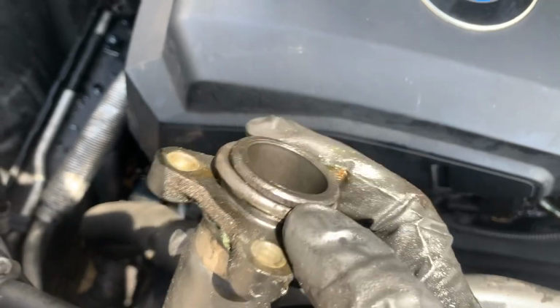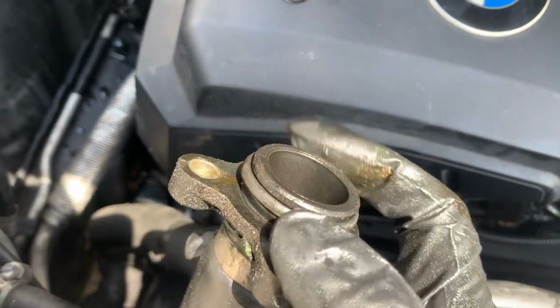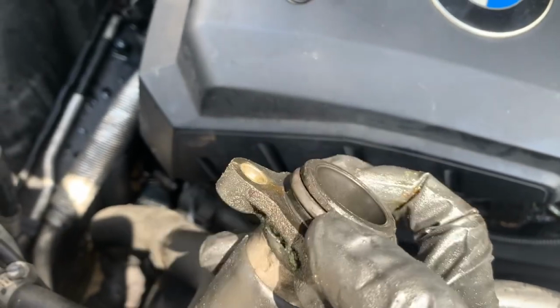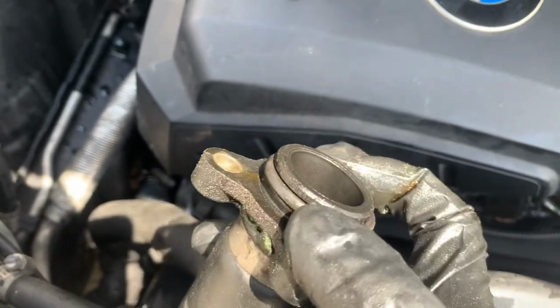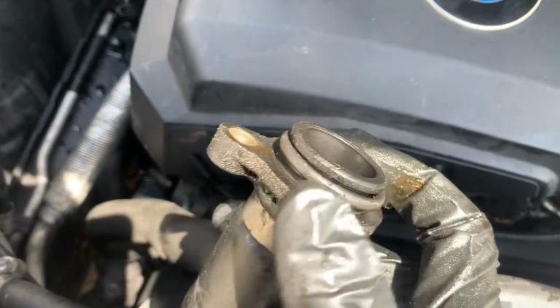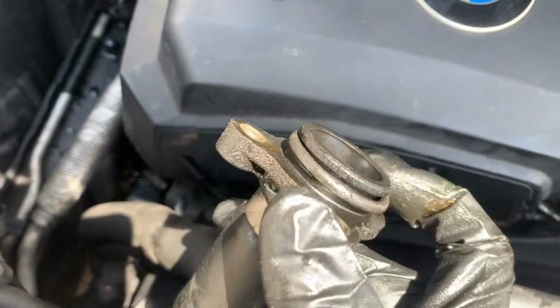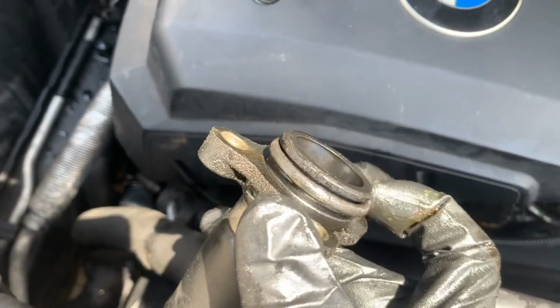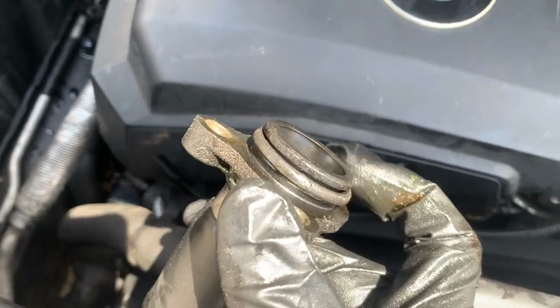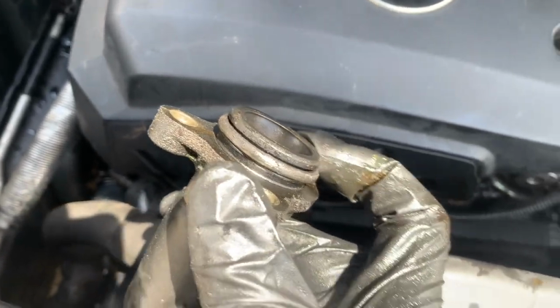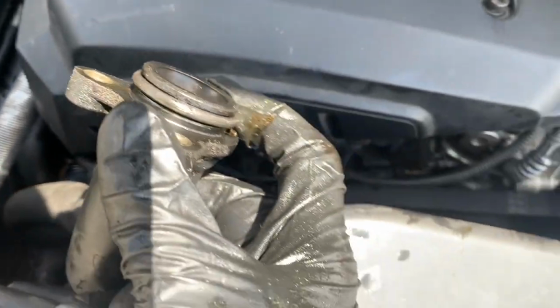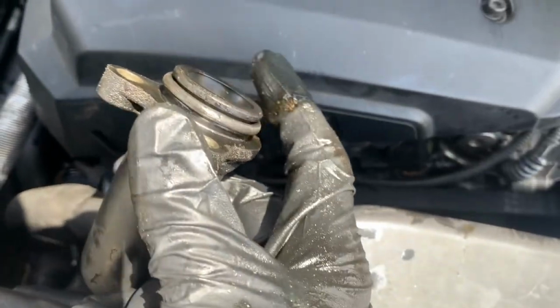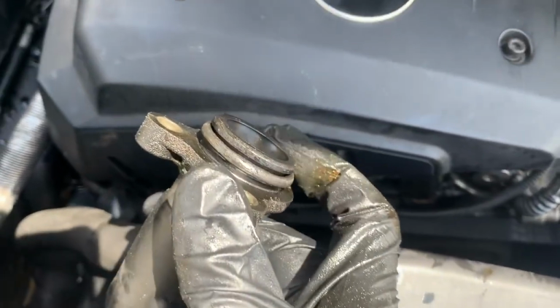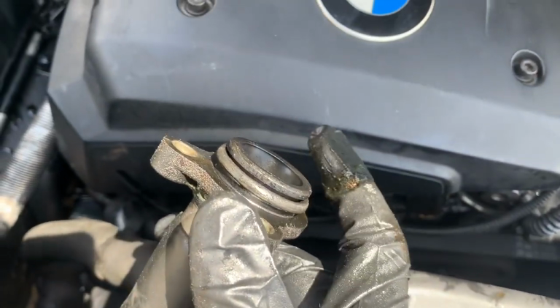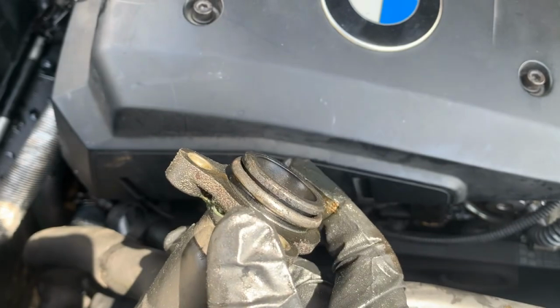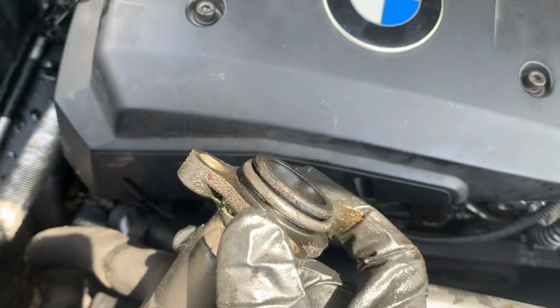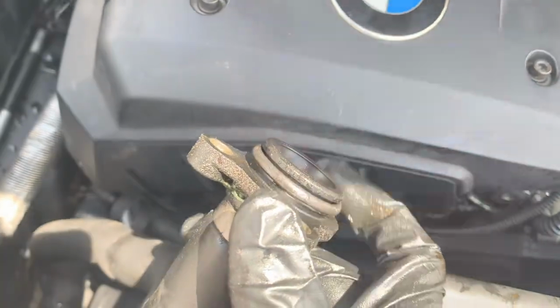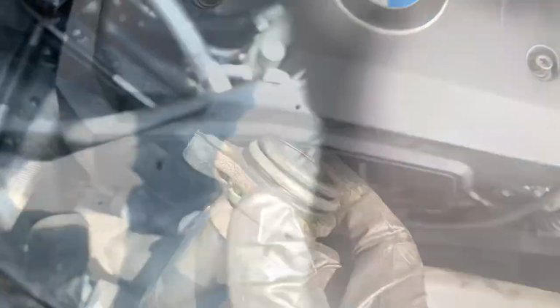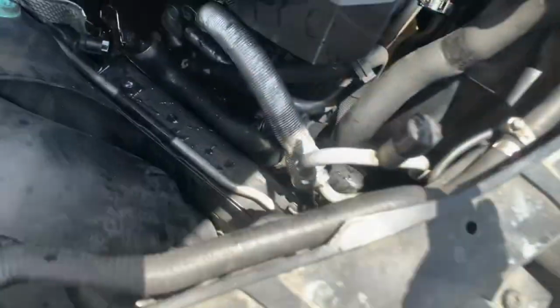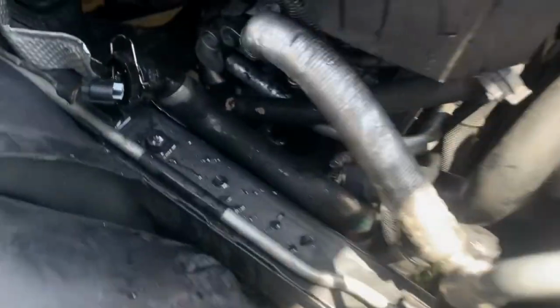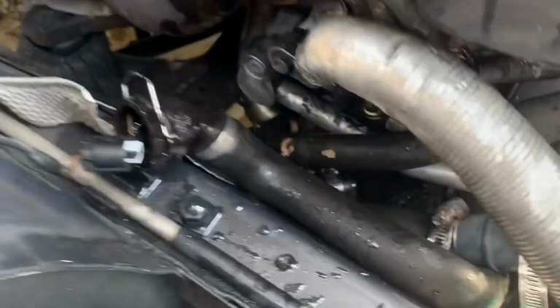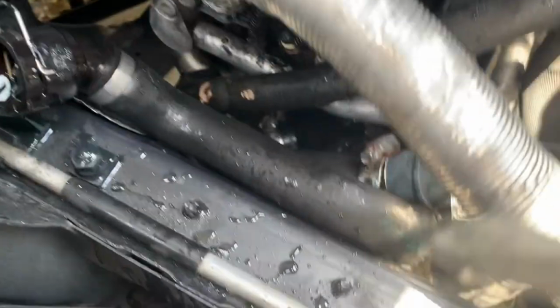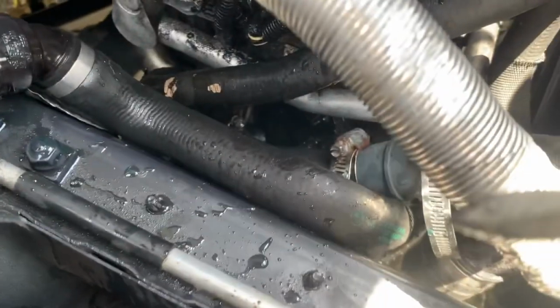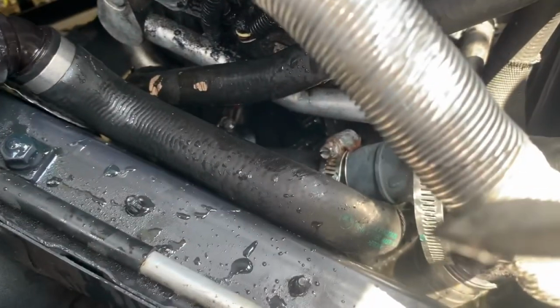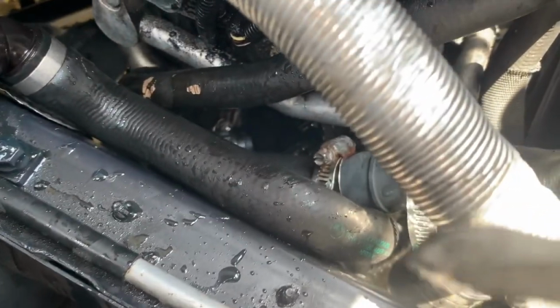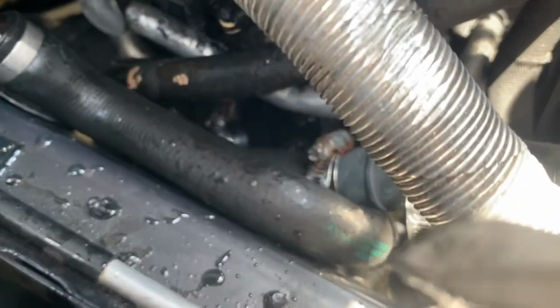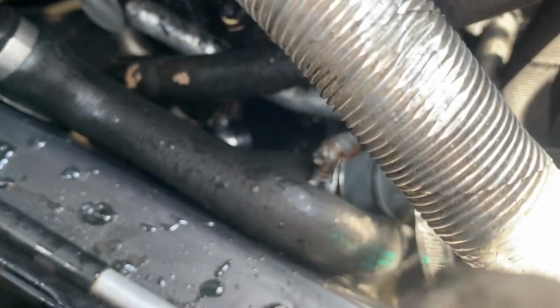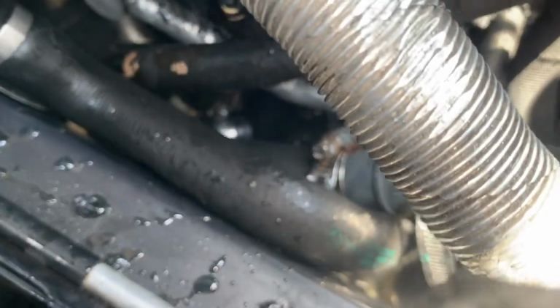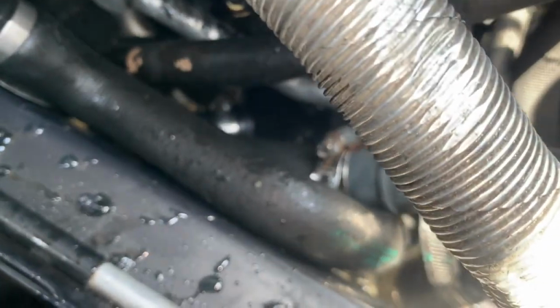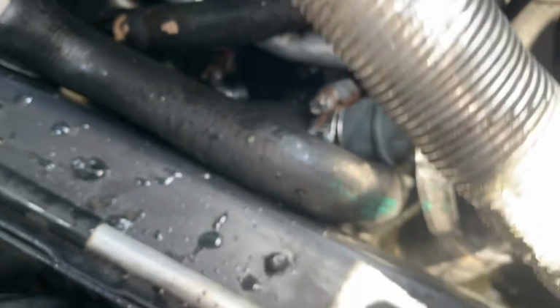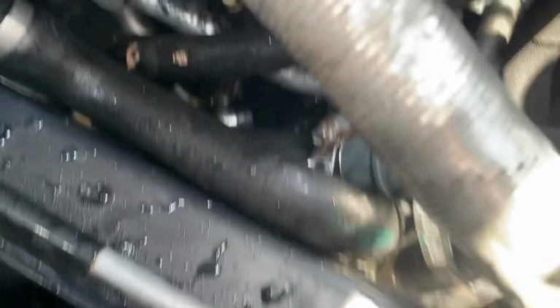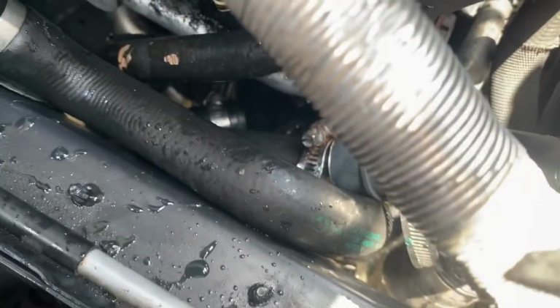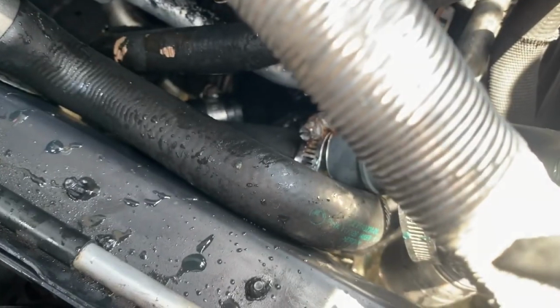Make sure the O-ring comes out as well so it doesn't stay in there when you put in the new one. The bottom of the hose is held on by a hose clamp — that one right there in the middle.